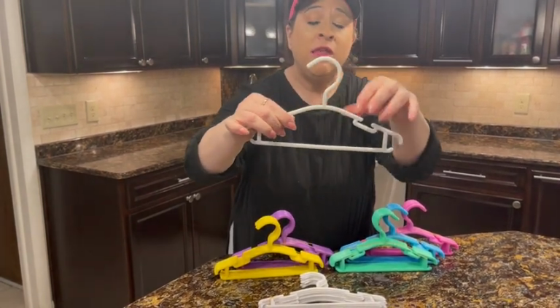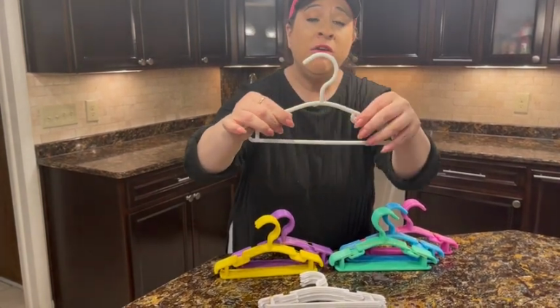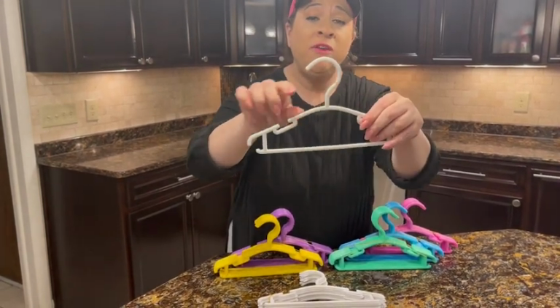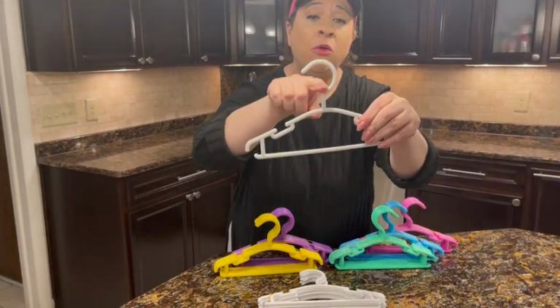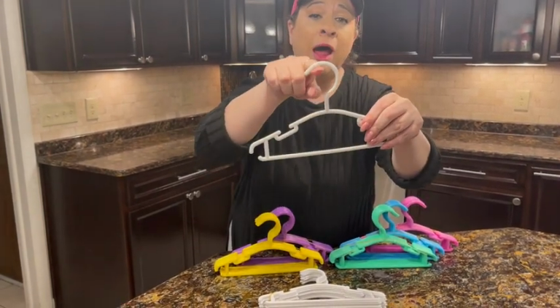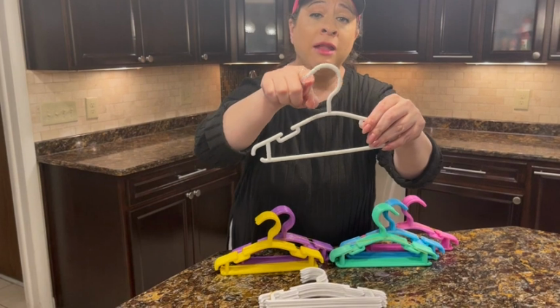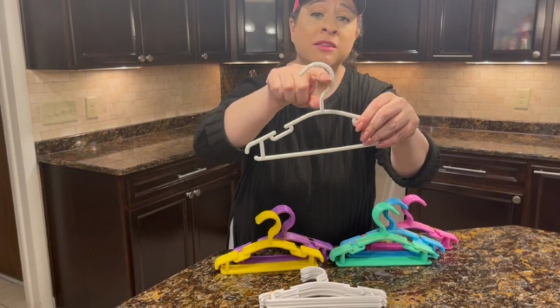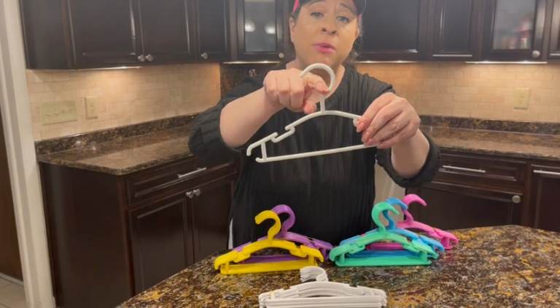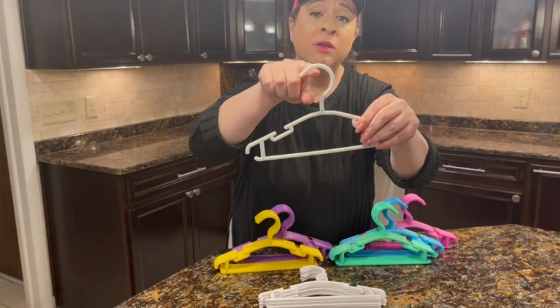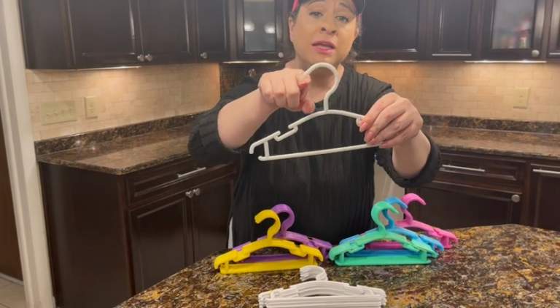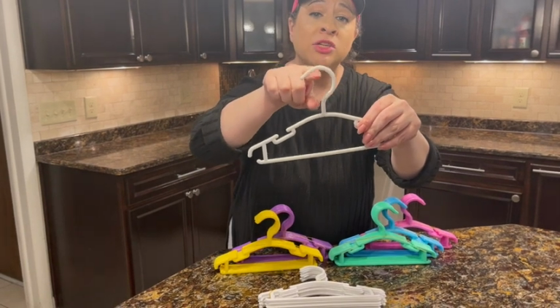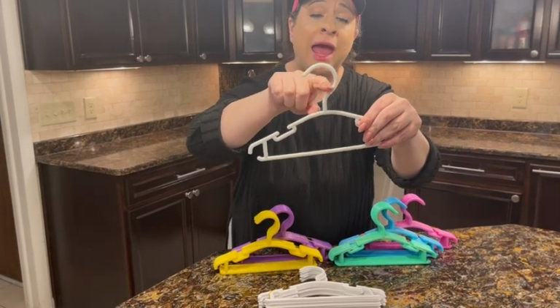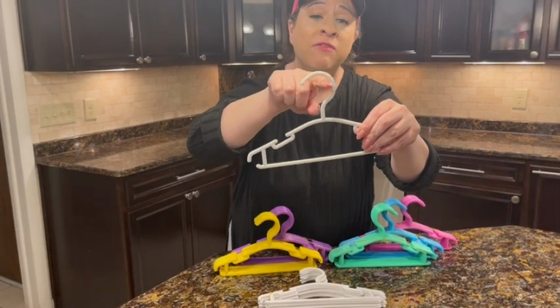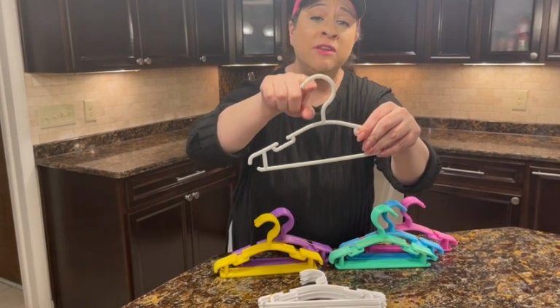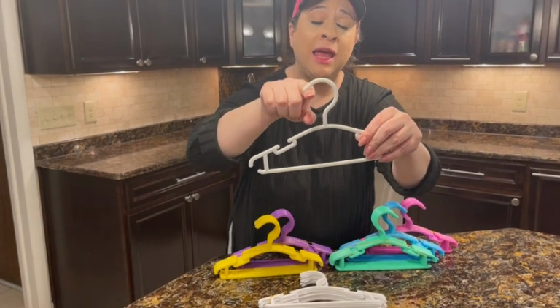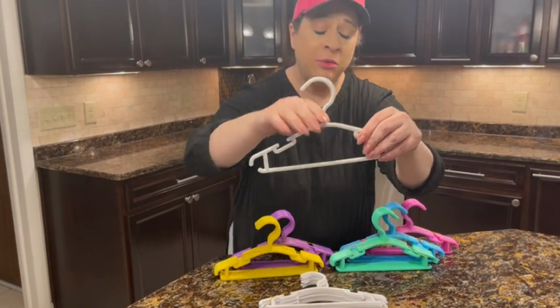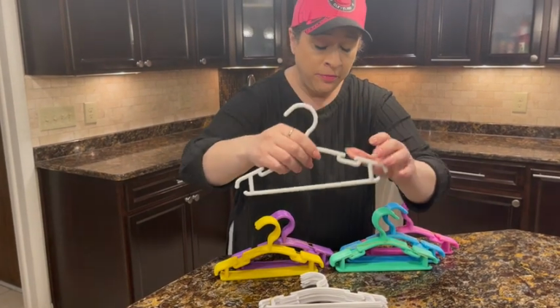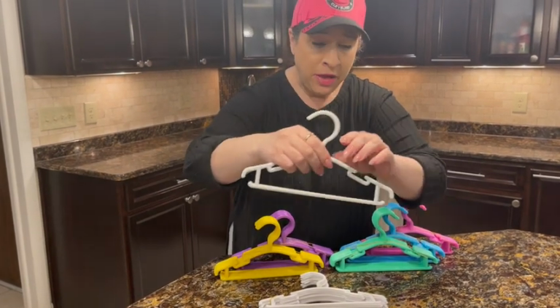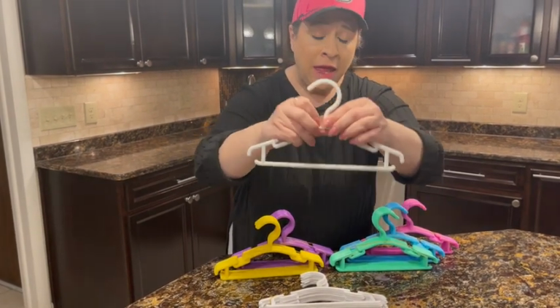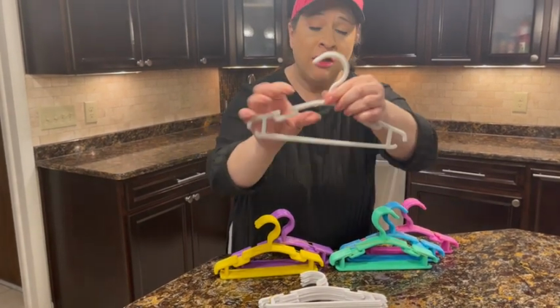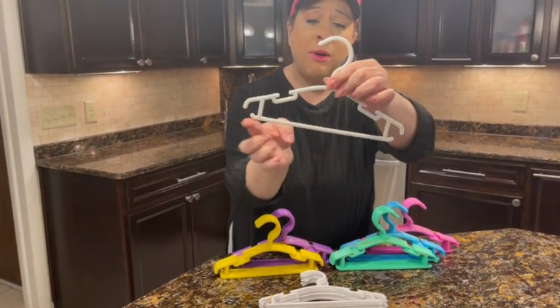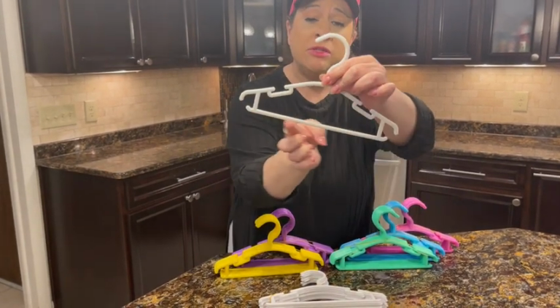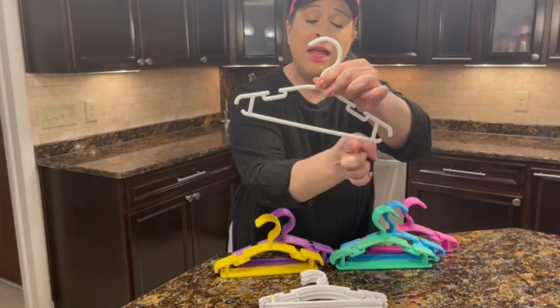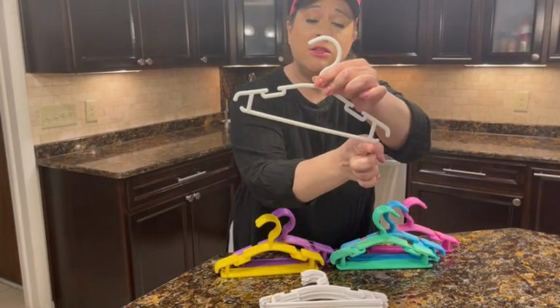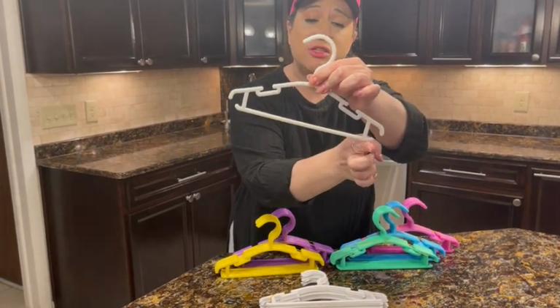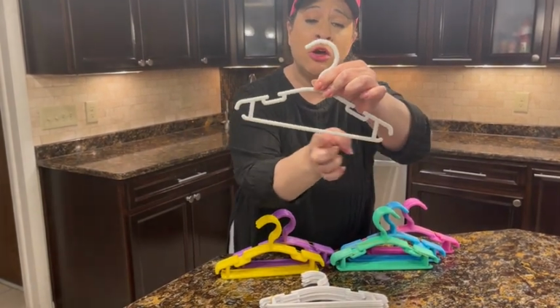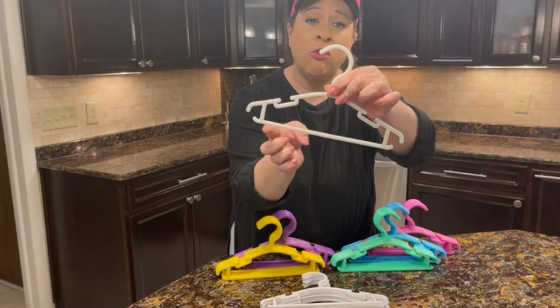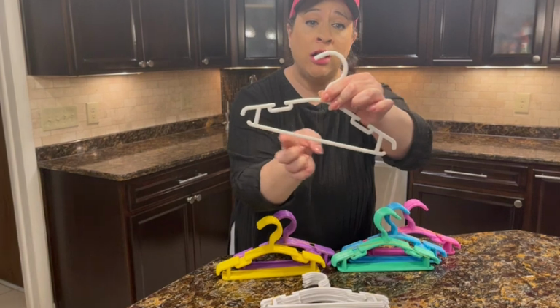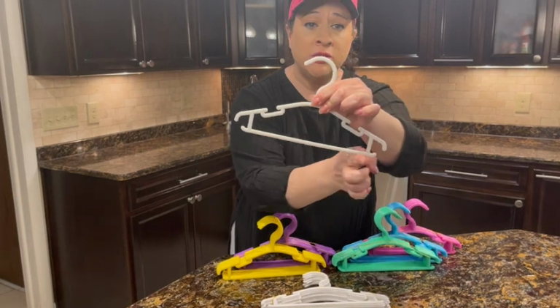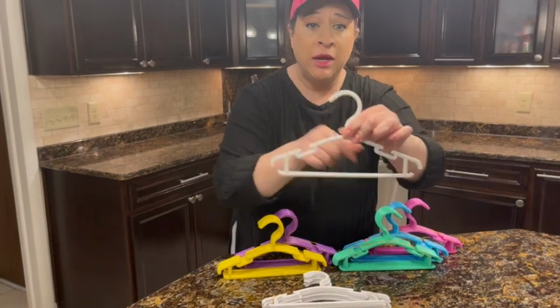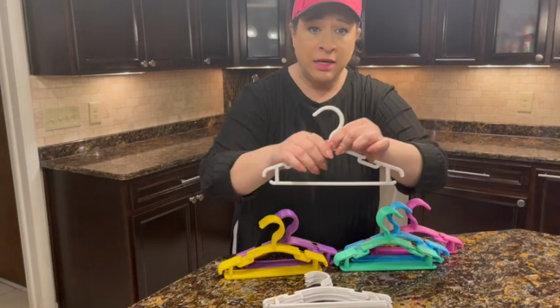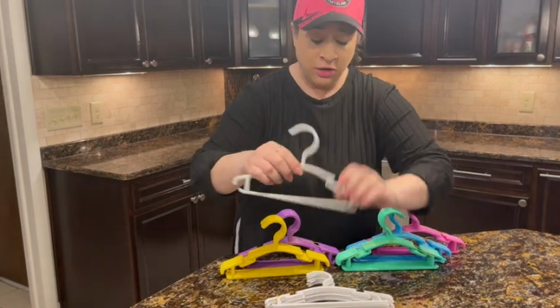They'll fit a rod that's about an inch and a half in diameter, and they're about 10 inches across right here.